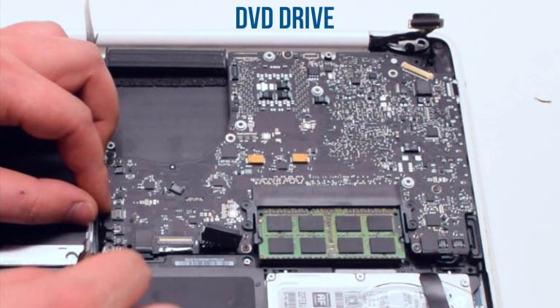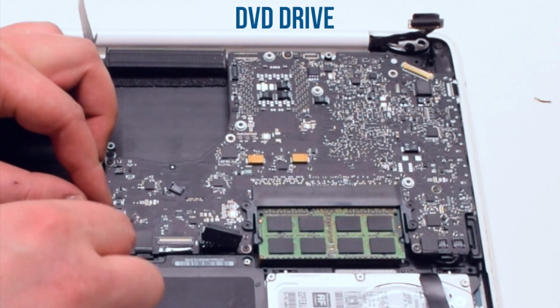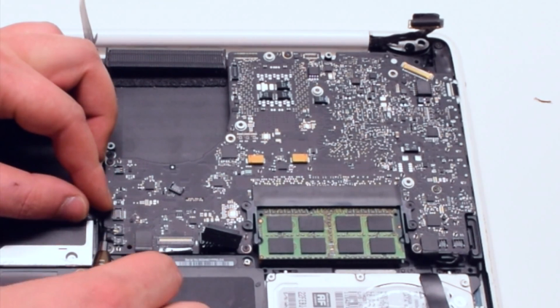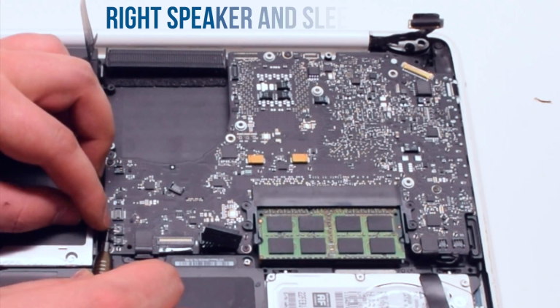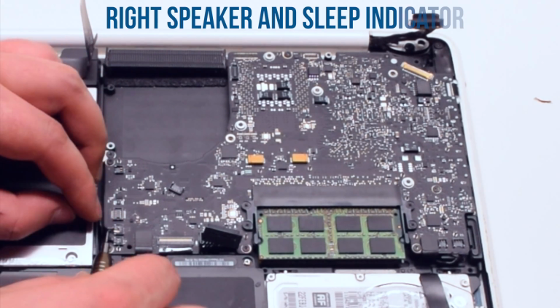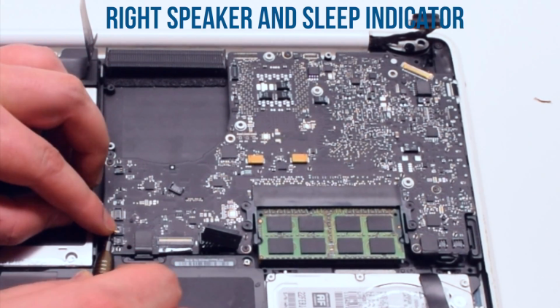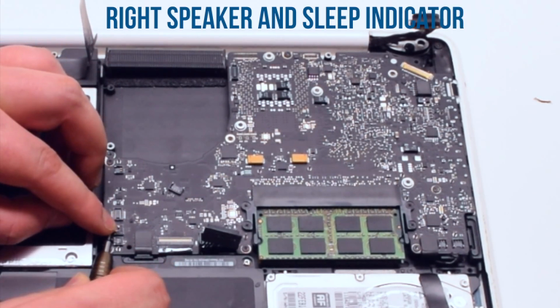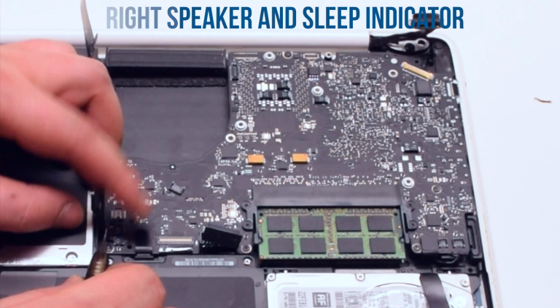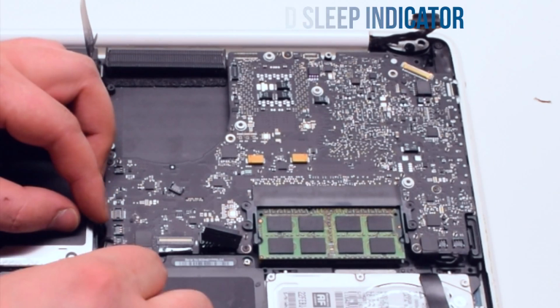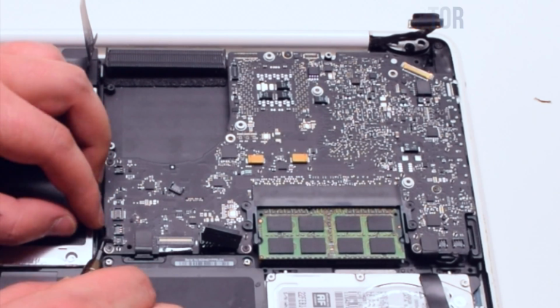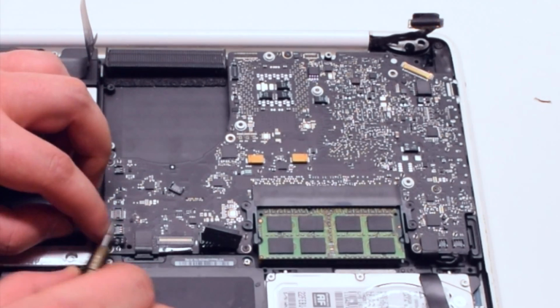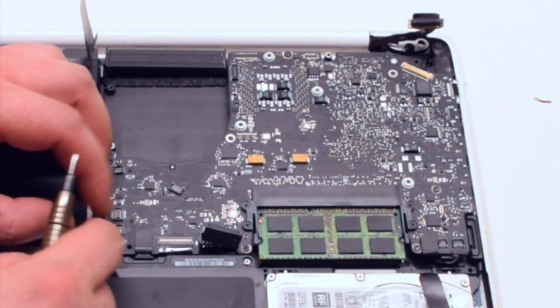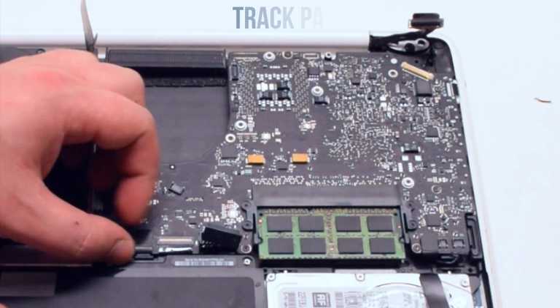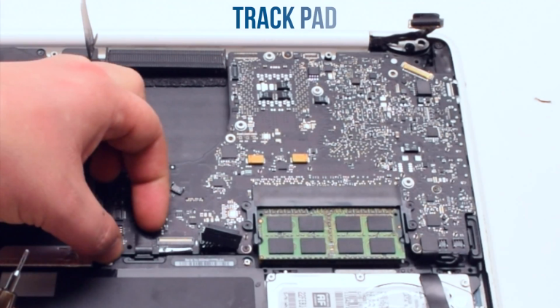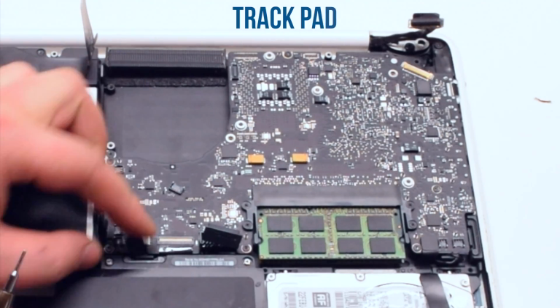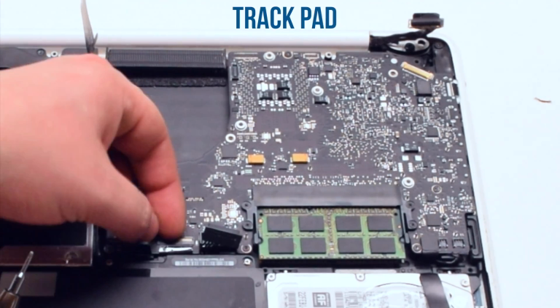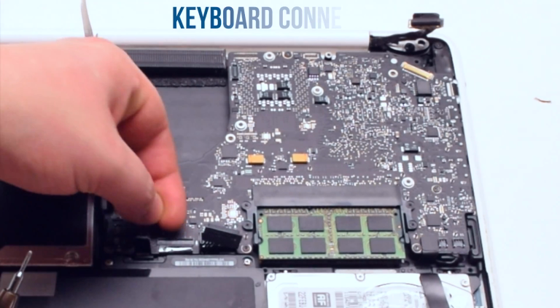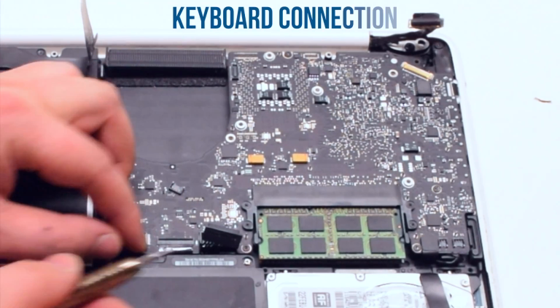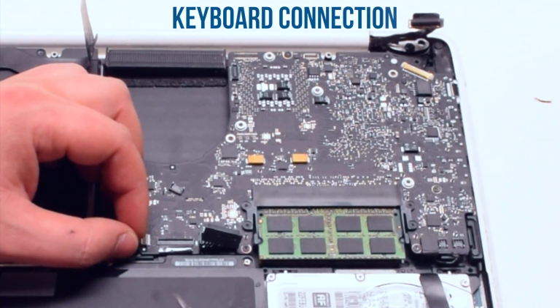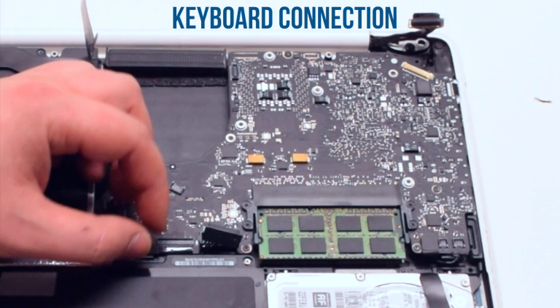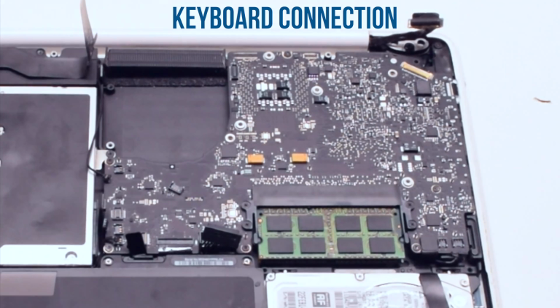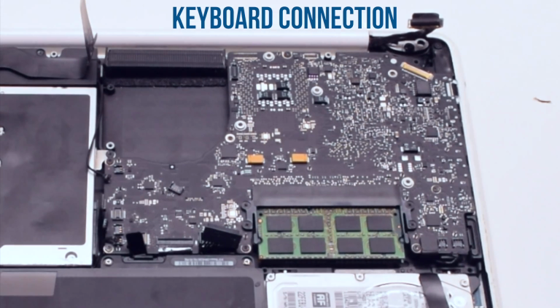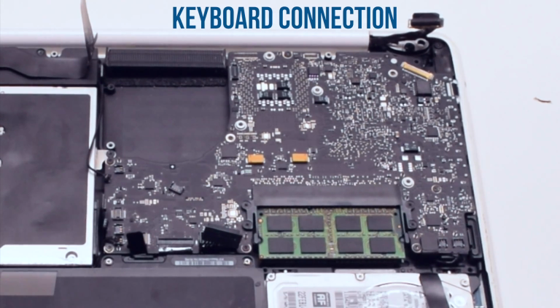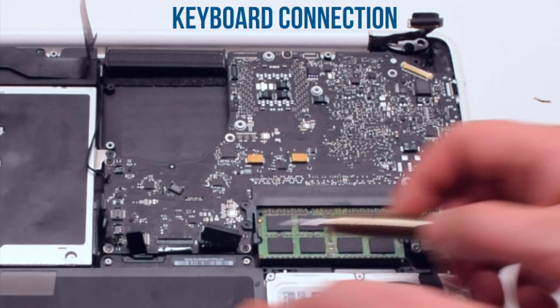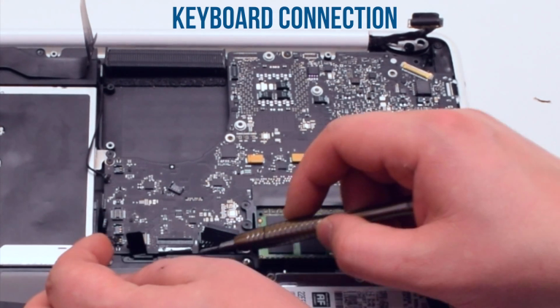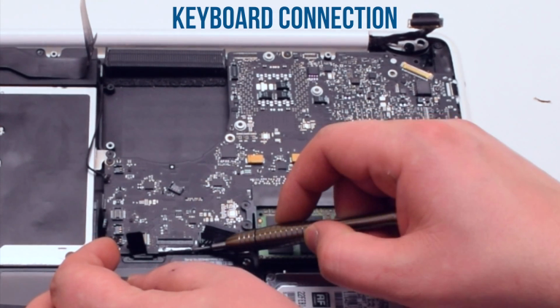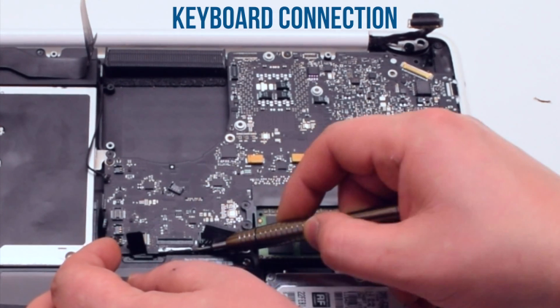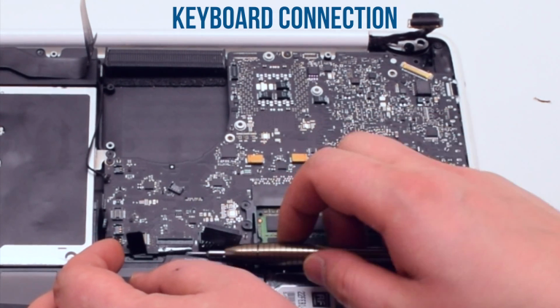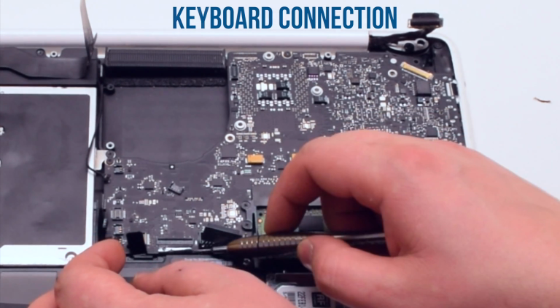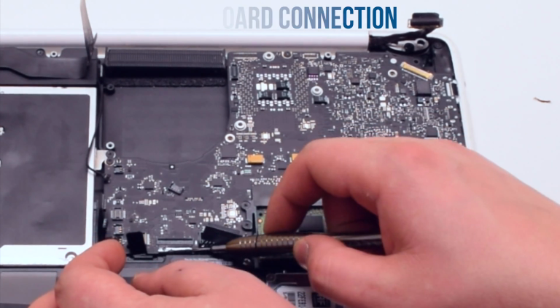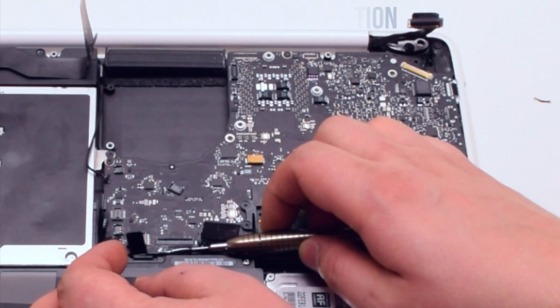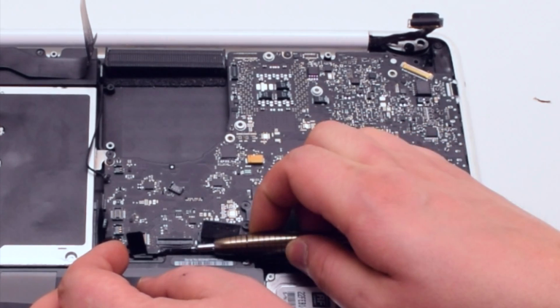The right speaker cable. The DVD drive. The right speaker and the sleep indicator. Next, the track pad. Now the keyboard connection. Make sure to lift up the keyboard lever and then pry out the cable.